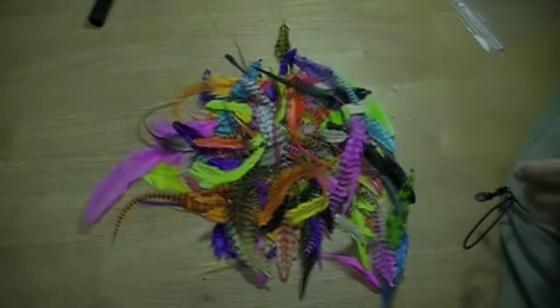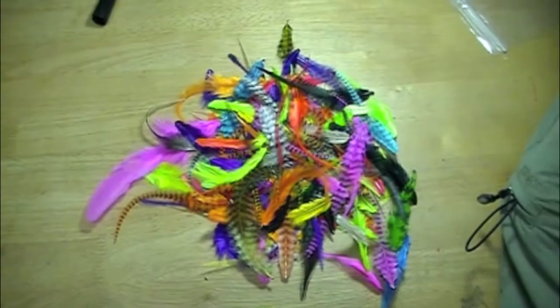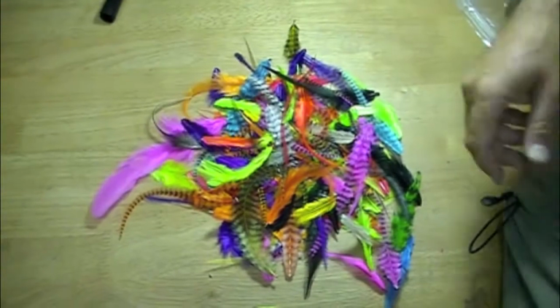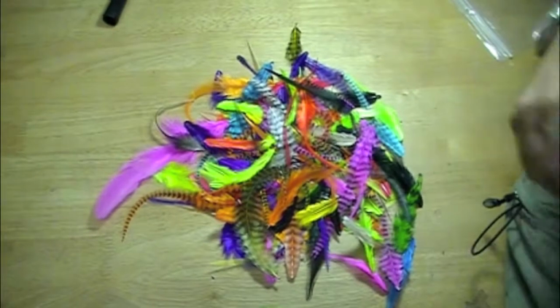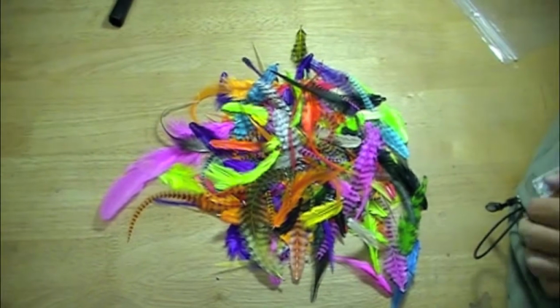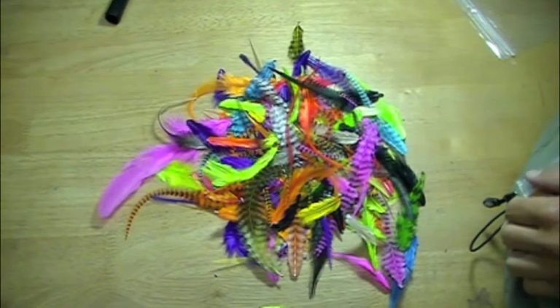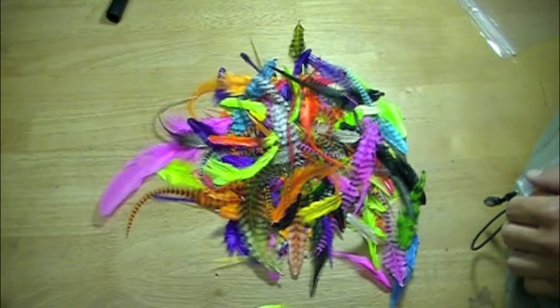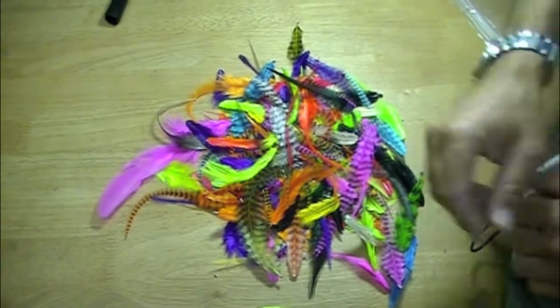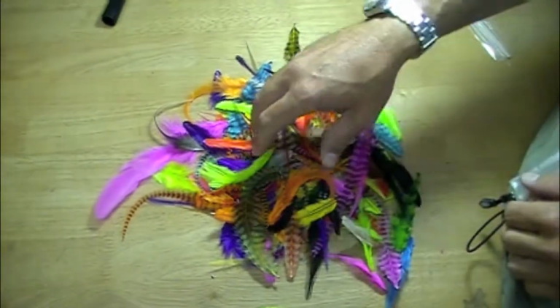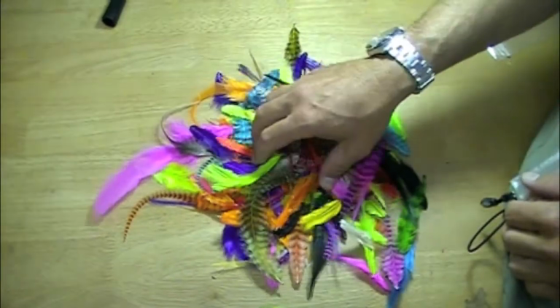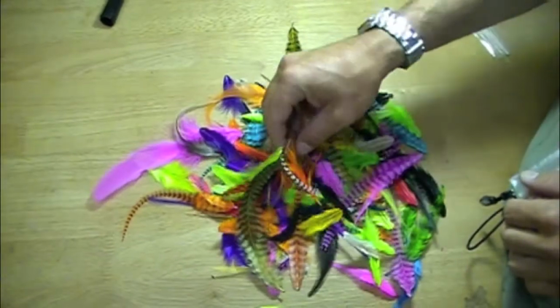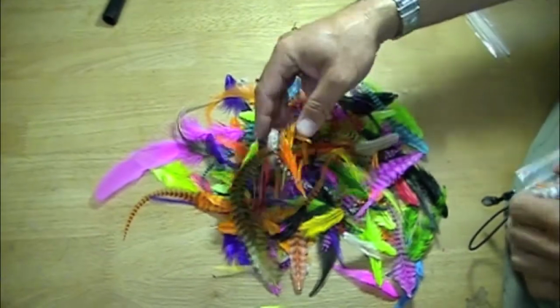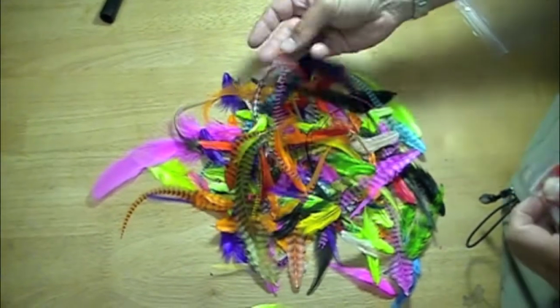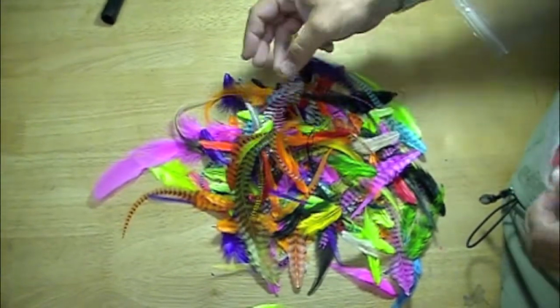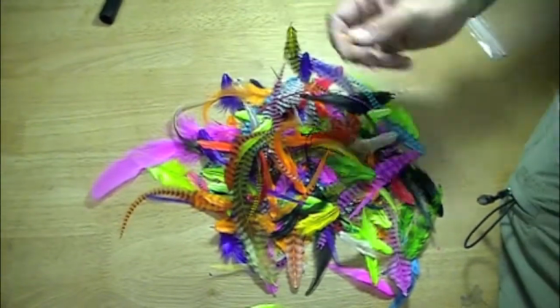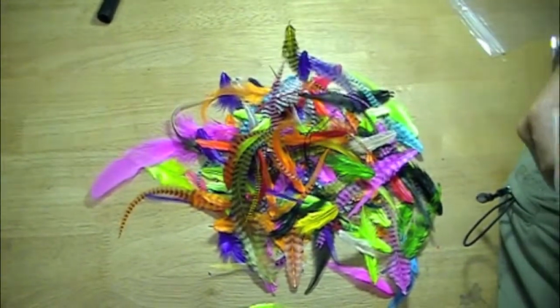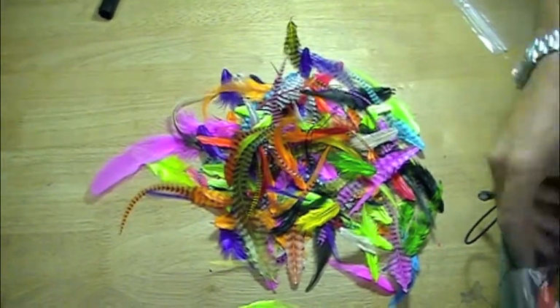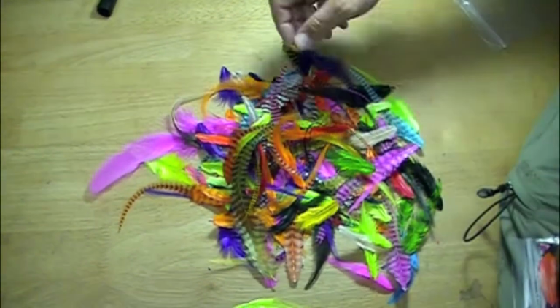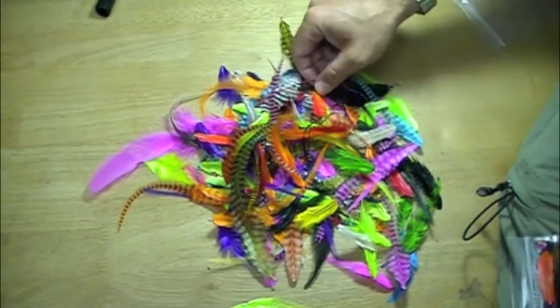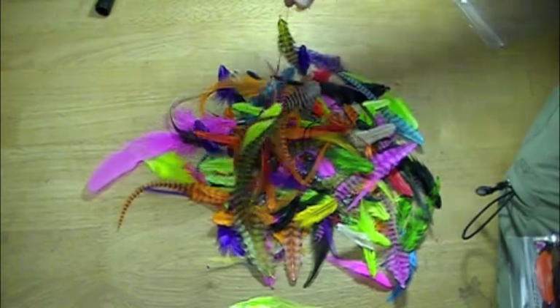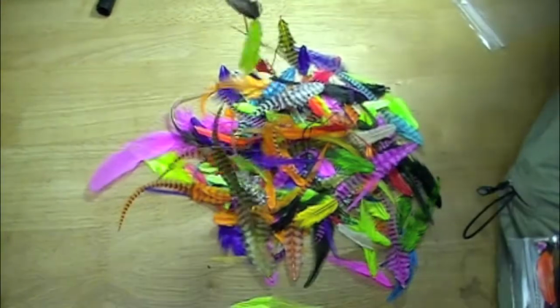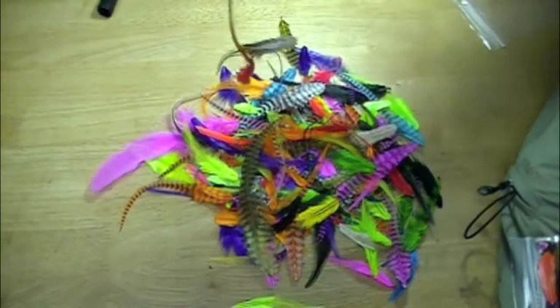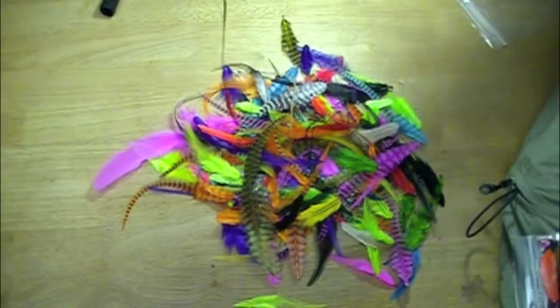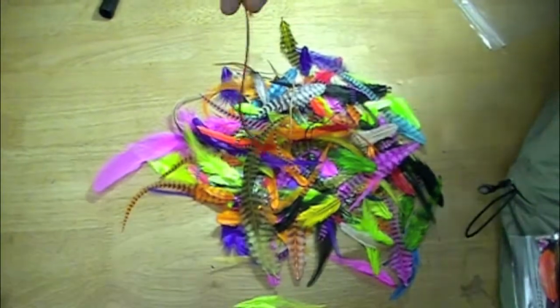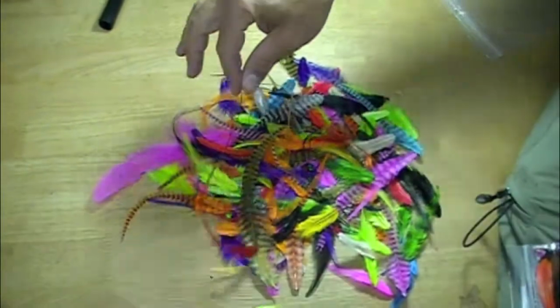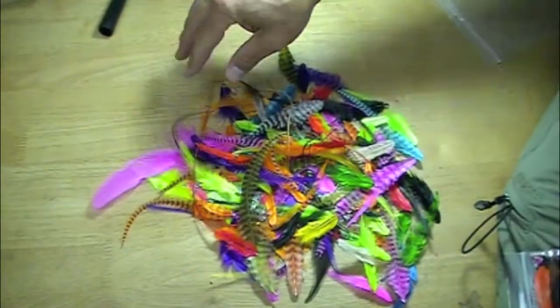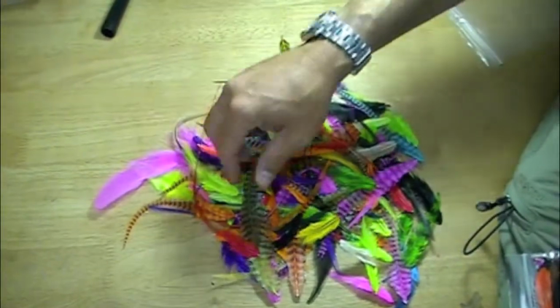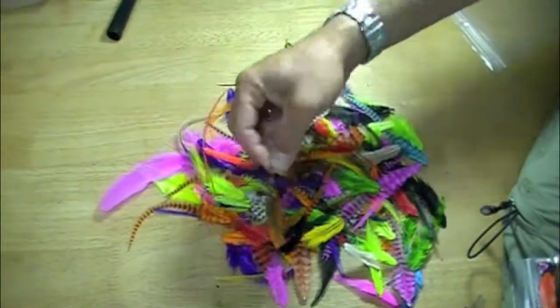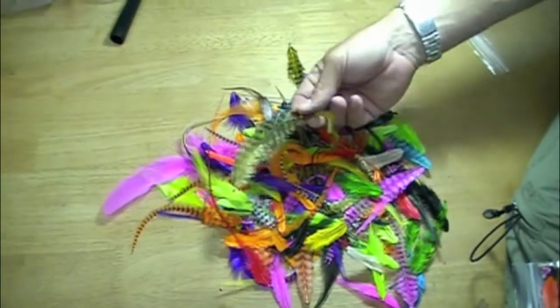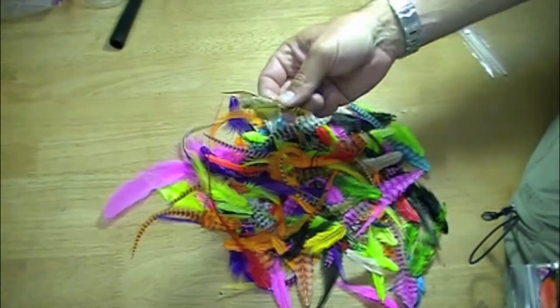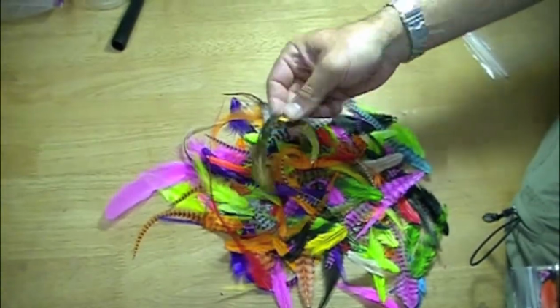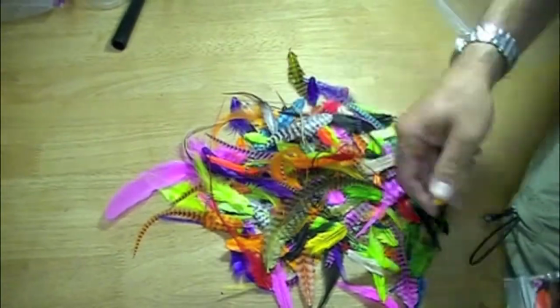This is our newest addition to the feather world. This is called the Fat Pack of Feathers. This is a mix of skinny feathers, some long beautiful ones that everybody wants to get right now, short fat ones.